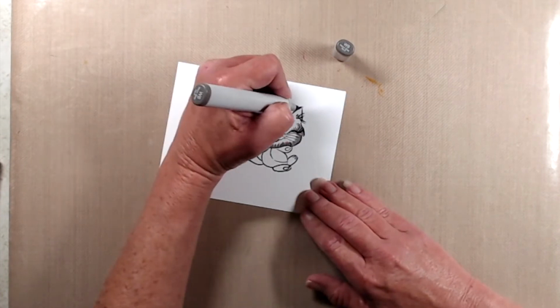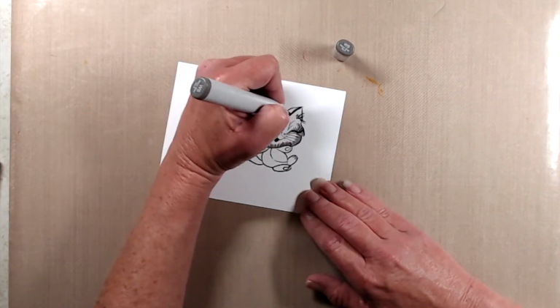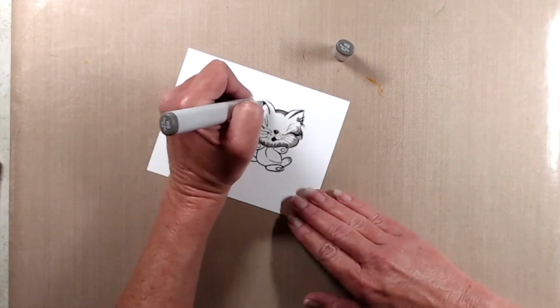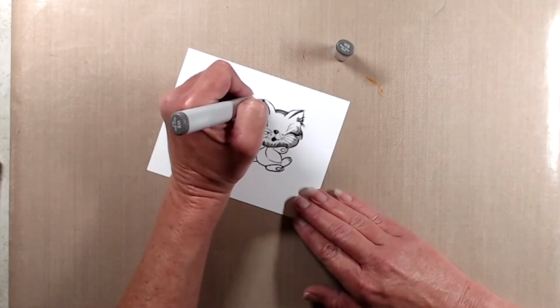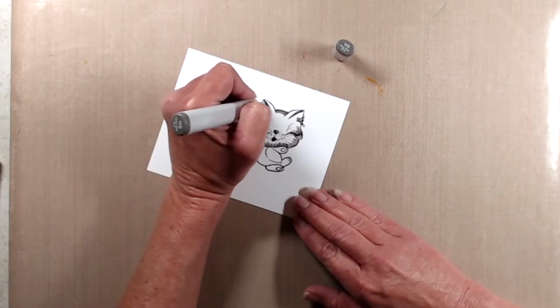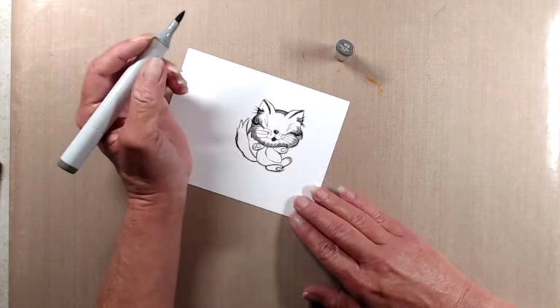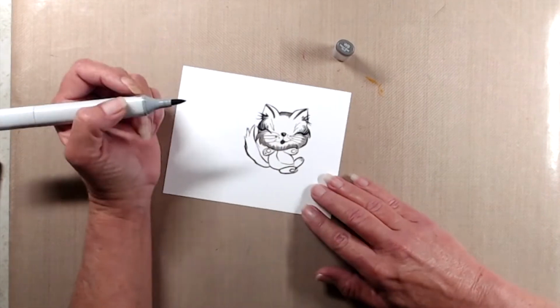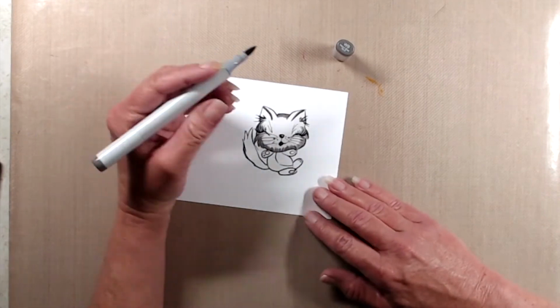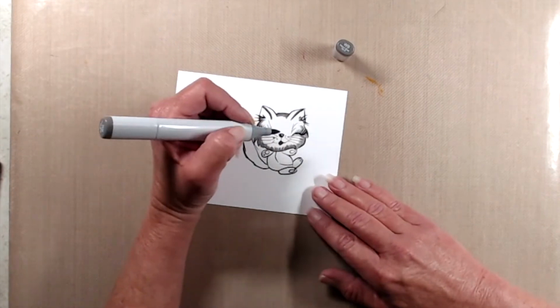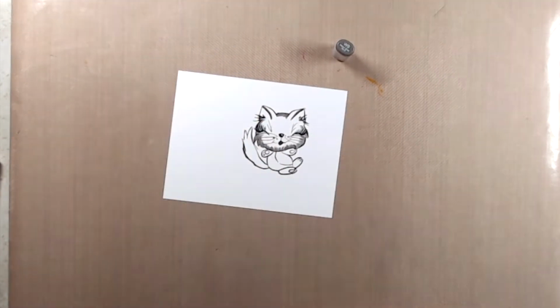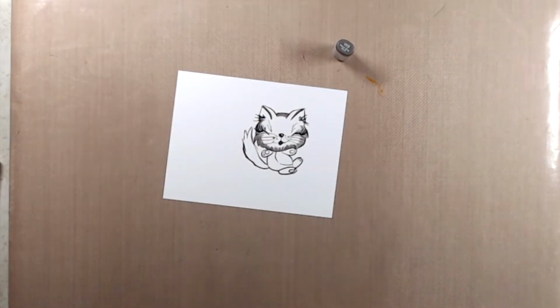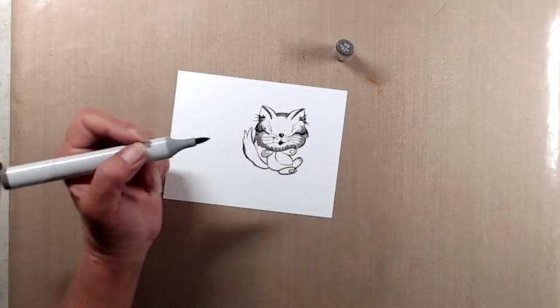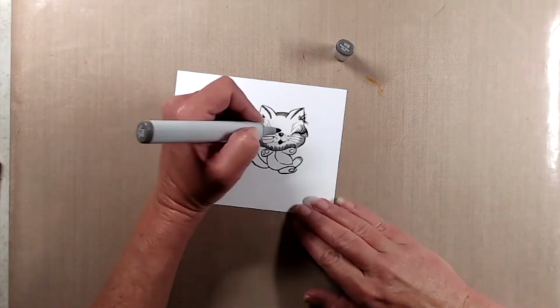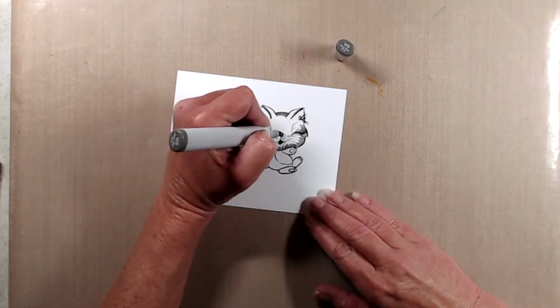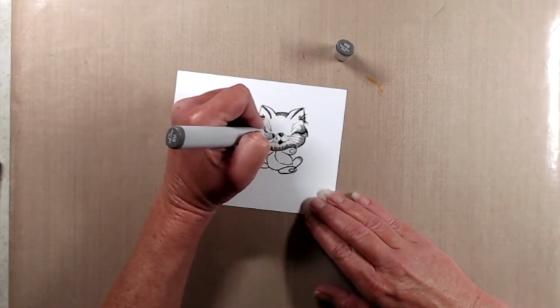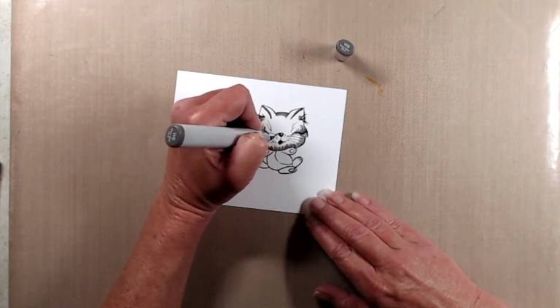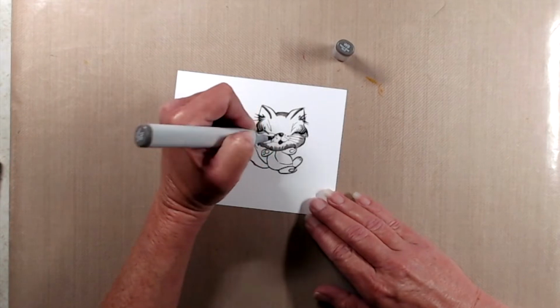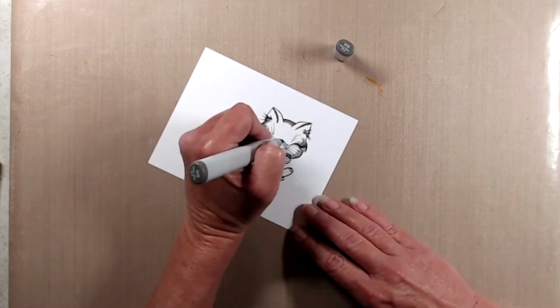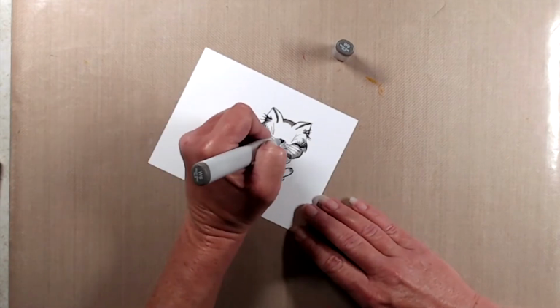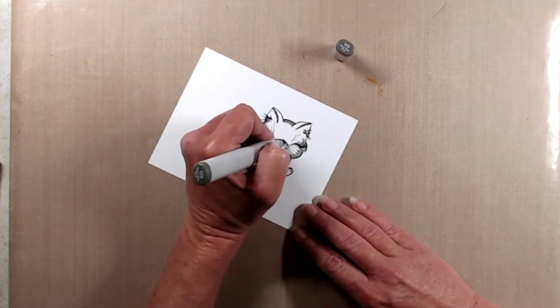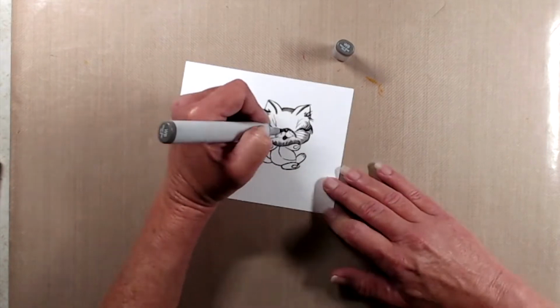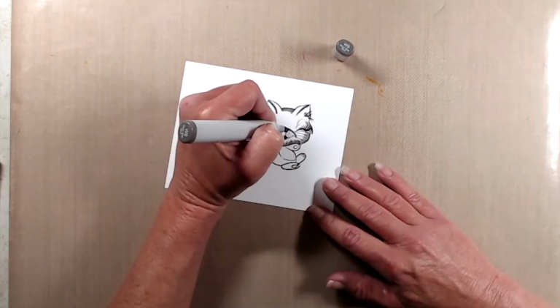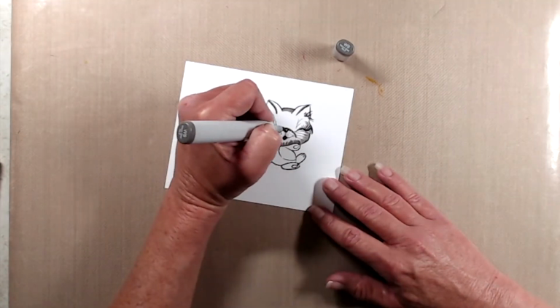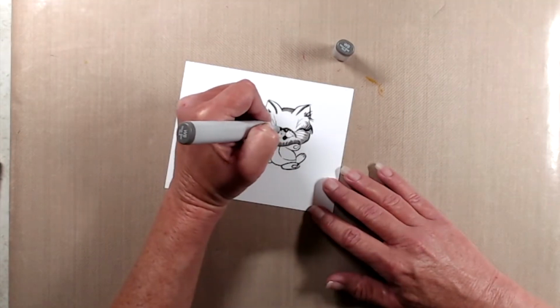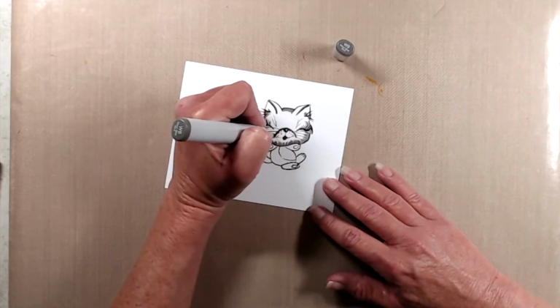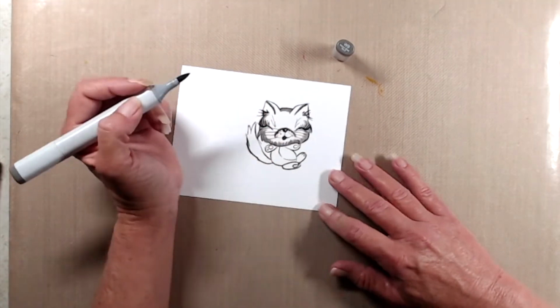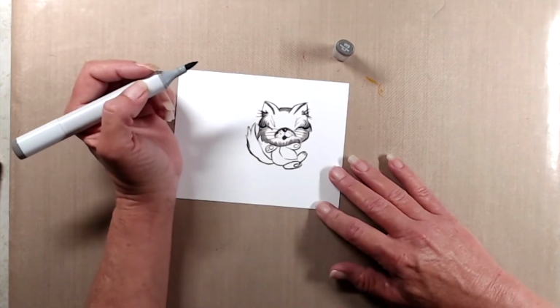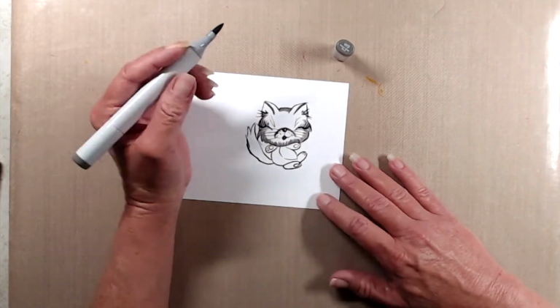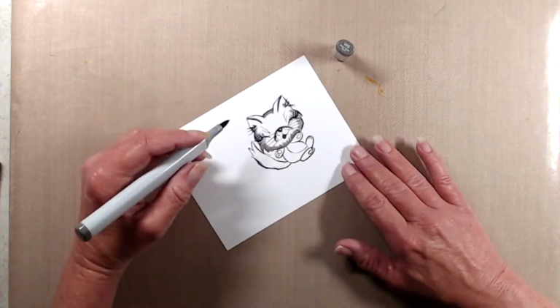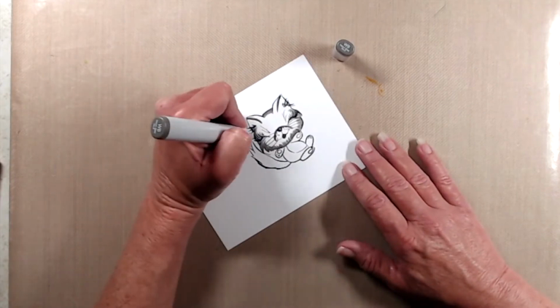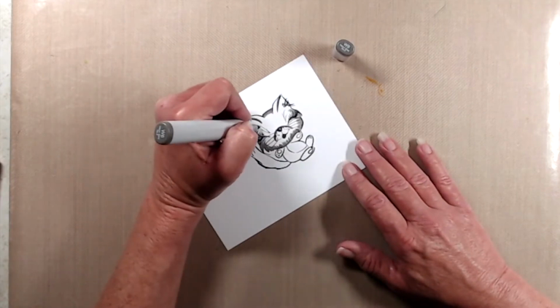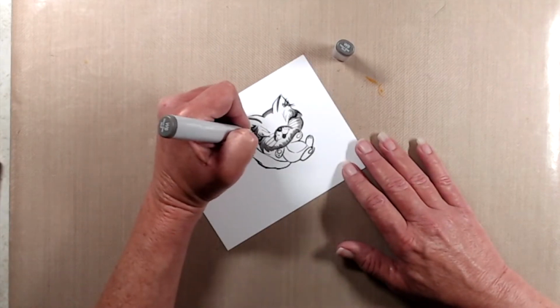I do have the coloring sped up quite a bit because I am sharing three different cards and there's a whole lot of coloring, and if I didn't speed it up this video would be very very long.